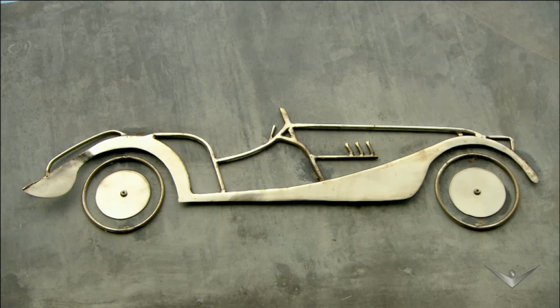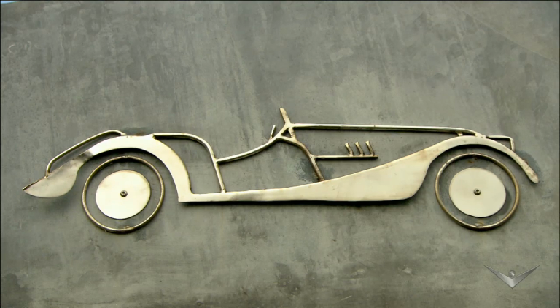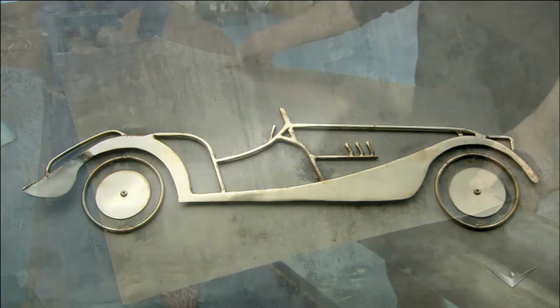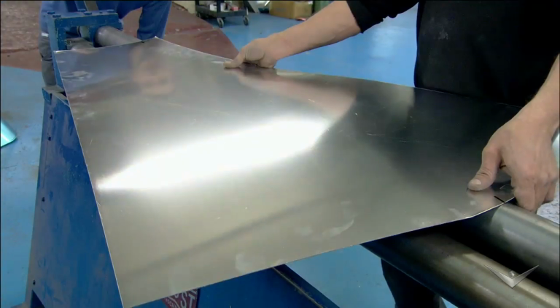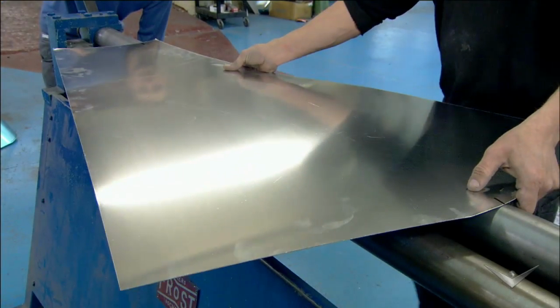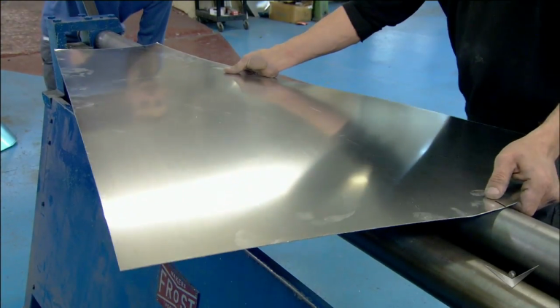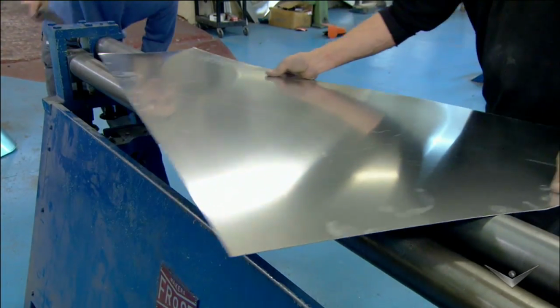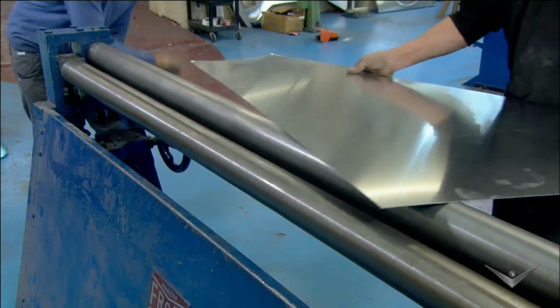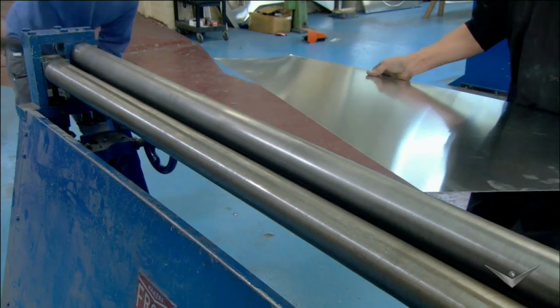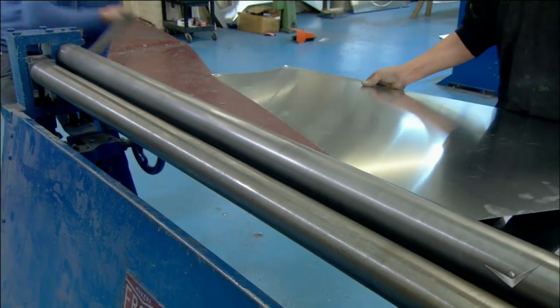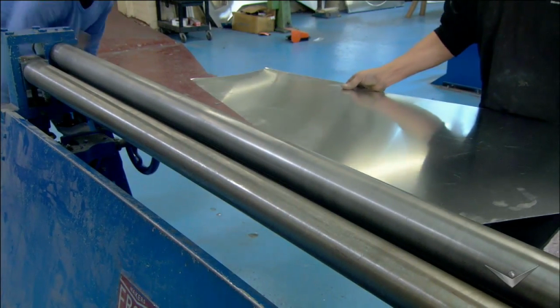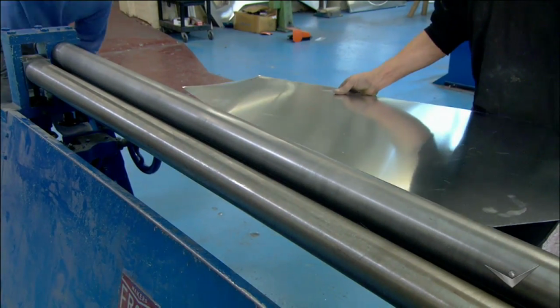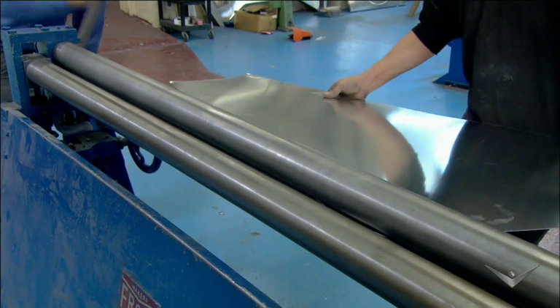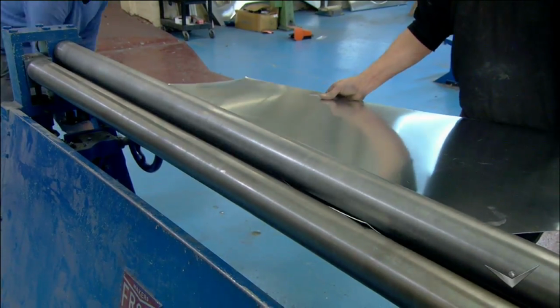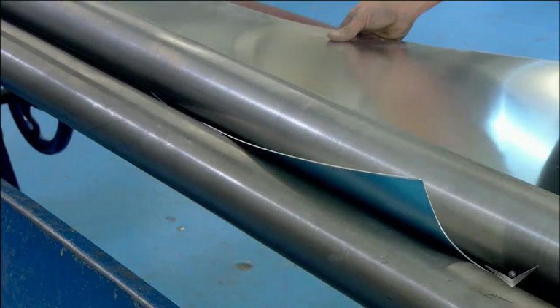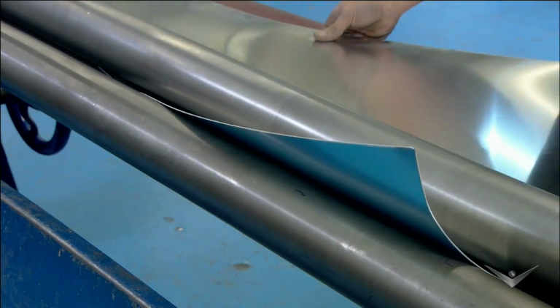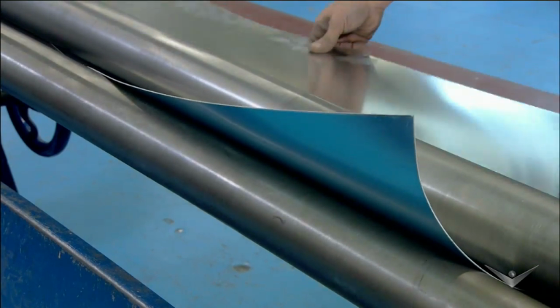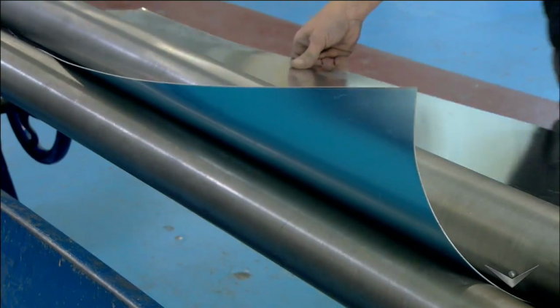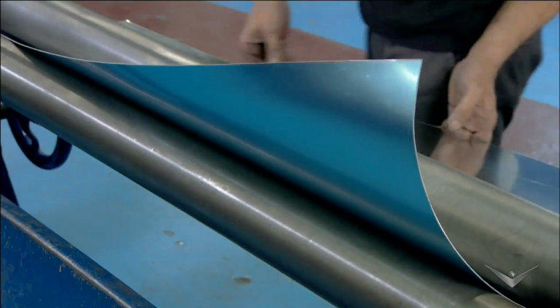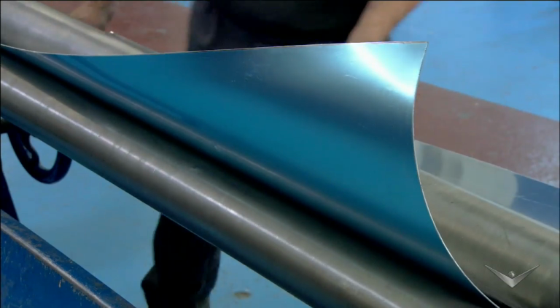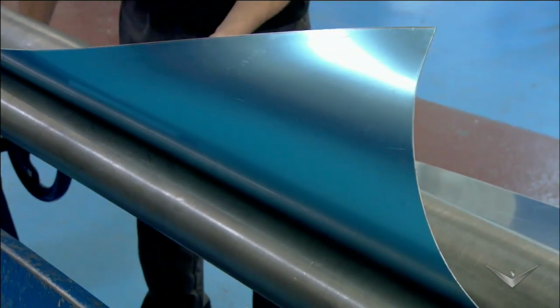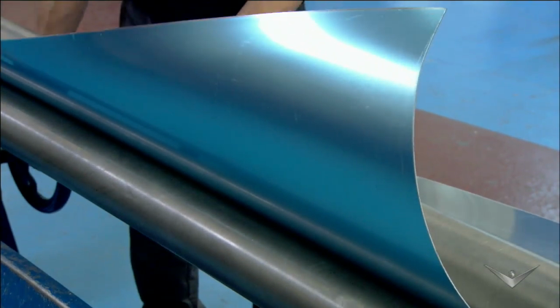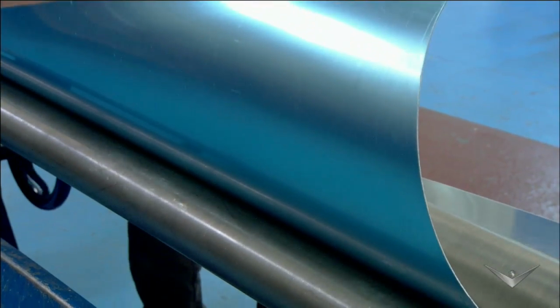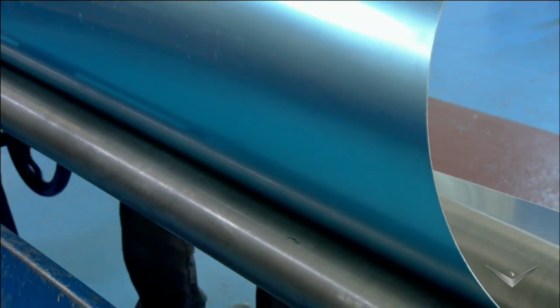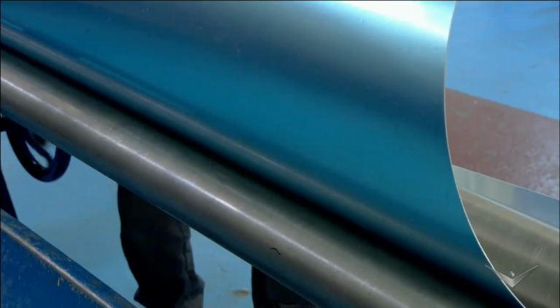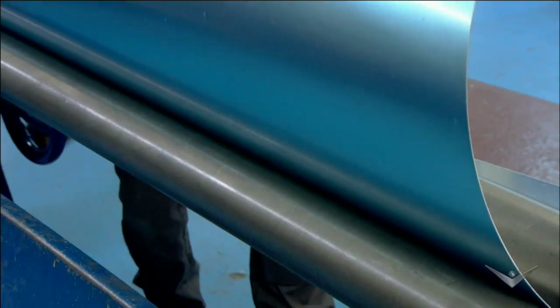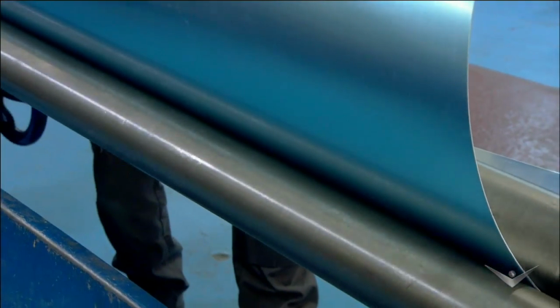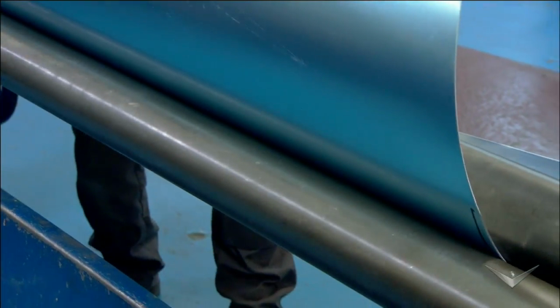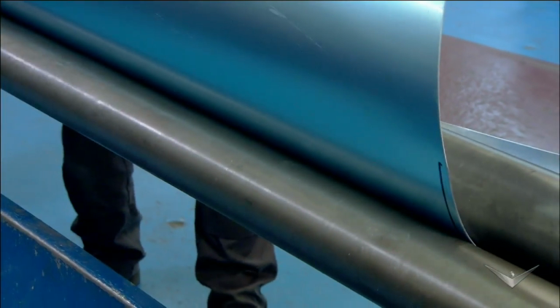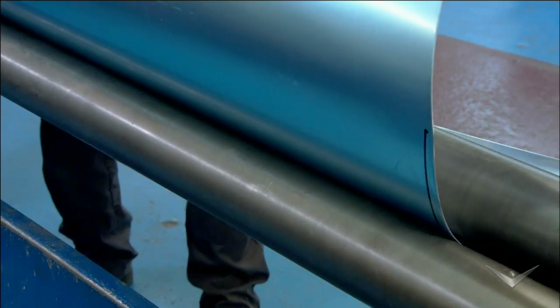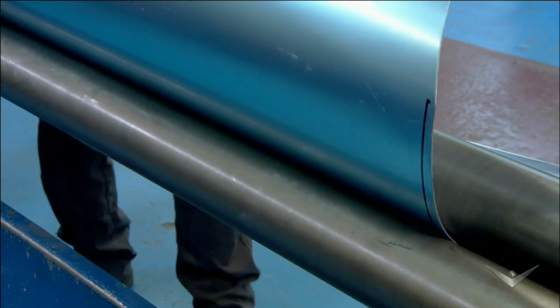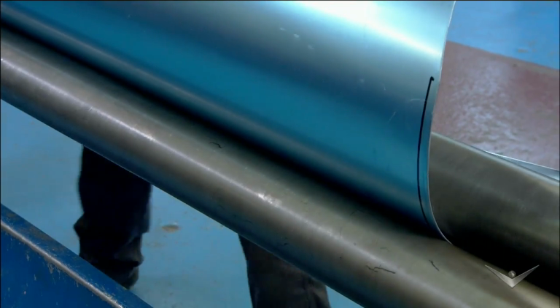Making this car look as good as it does in 3D renderings requires some bending and twisting. Although some parts of the car's body are super-formed, others like the hood panels require a personal touch. The hood panels are cut from single sheets of aluminum and shaped by hand.